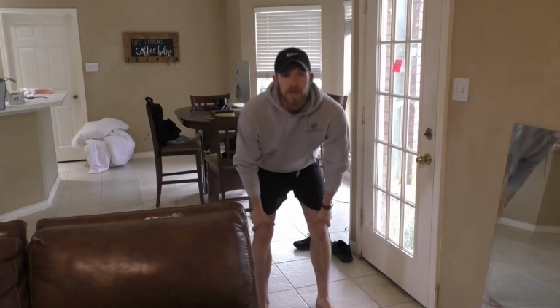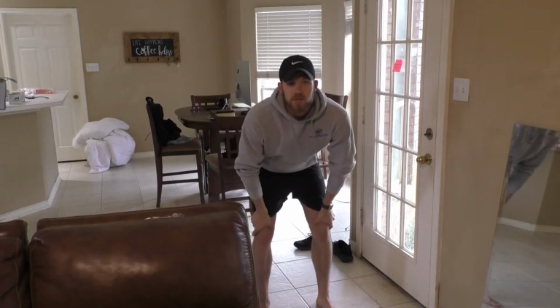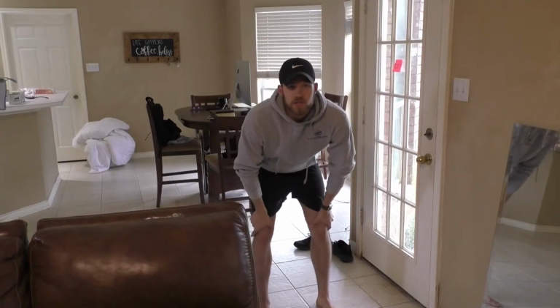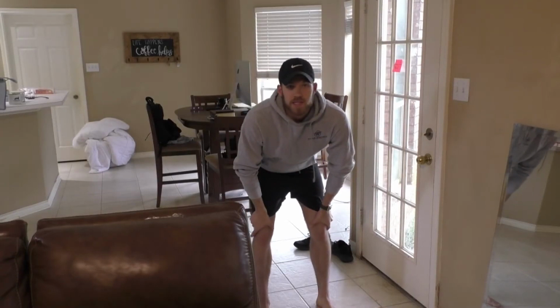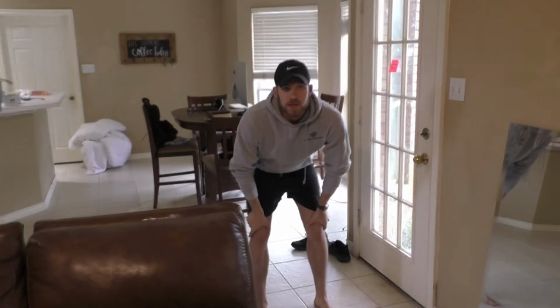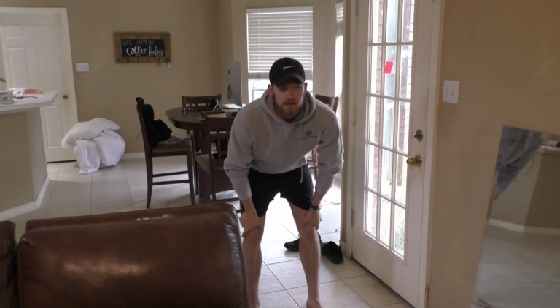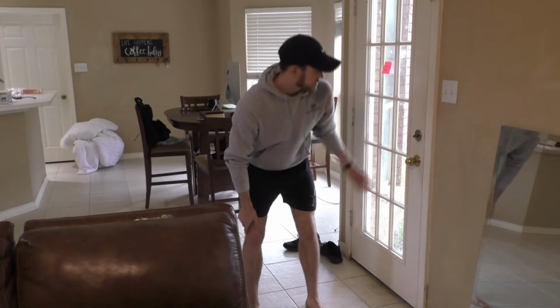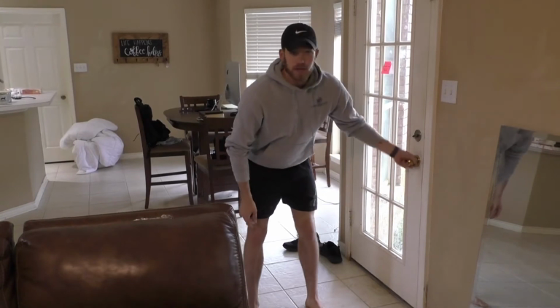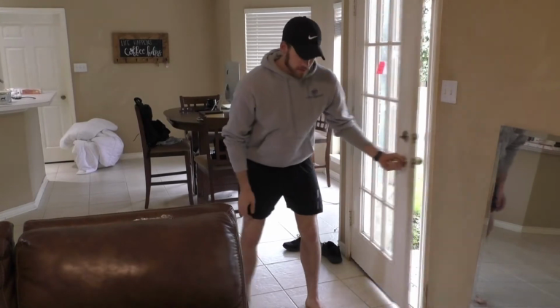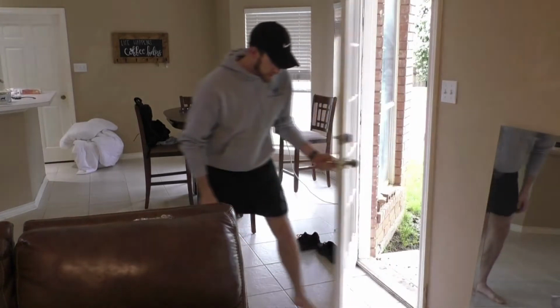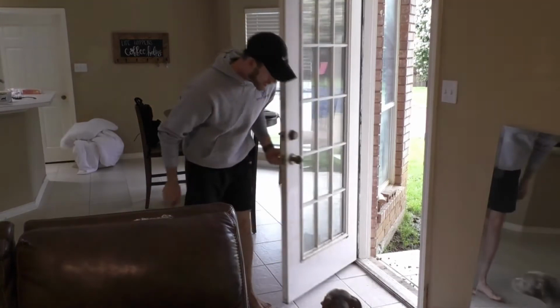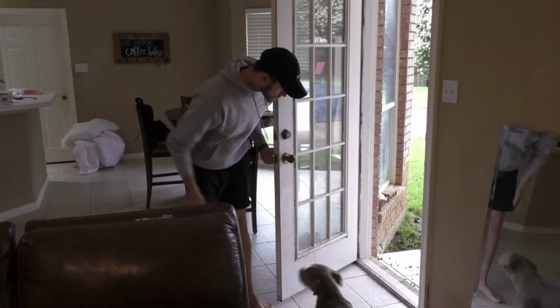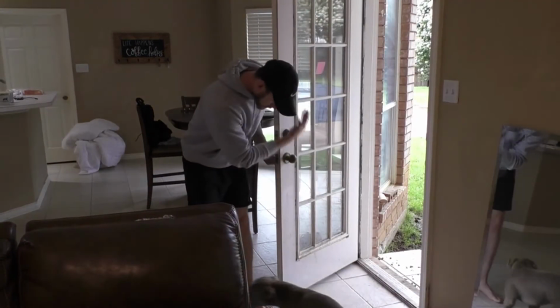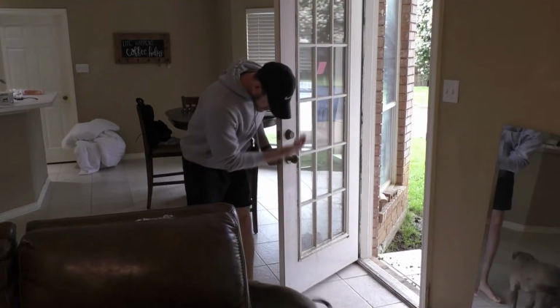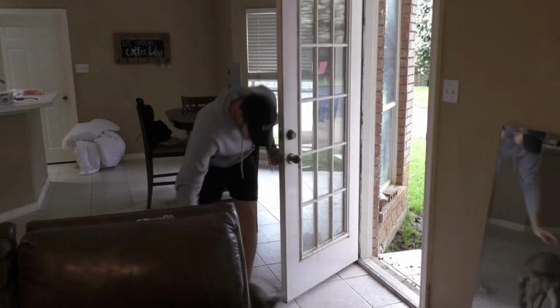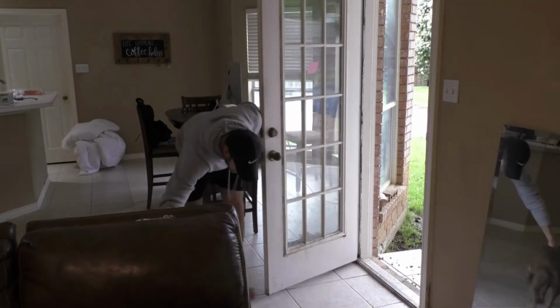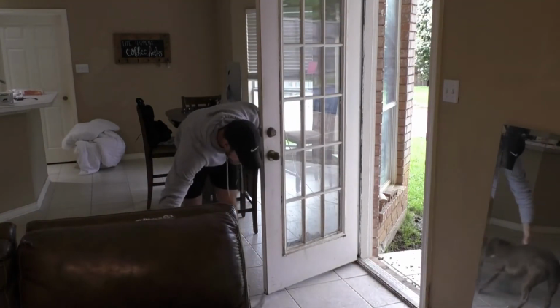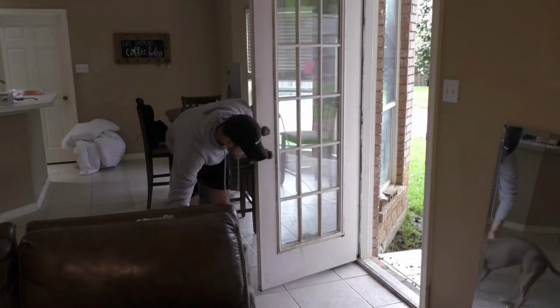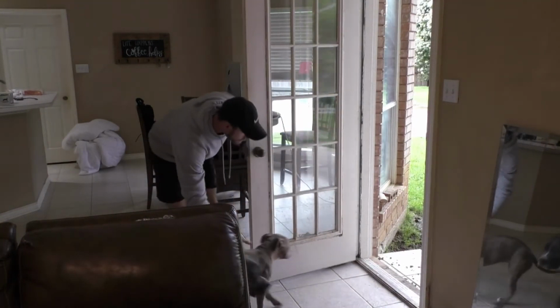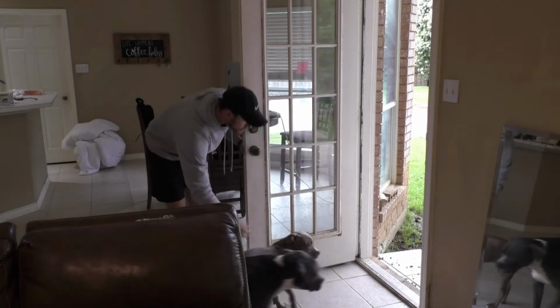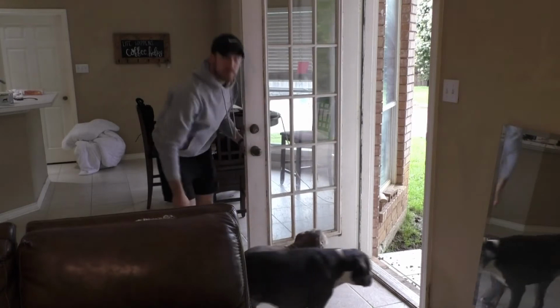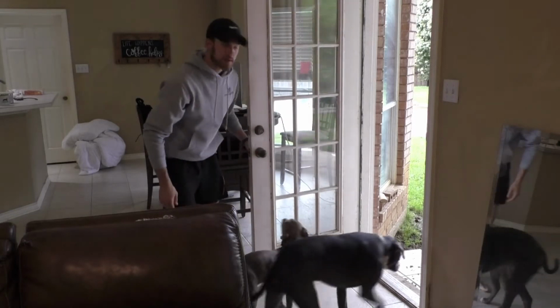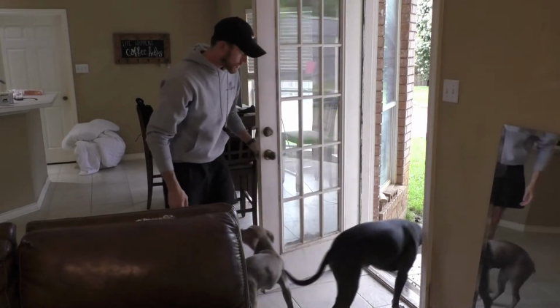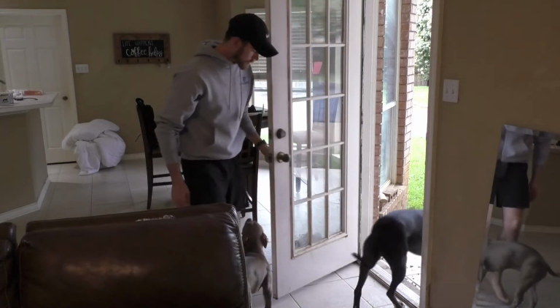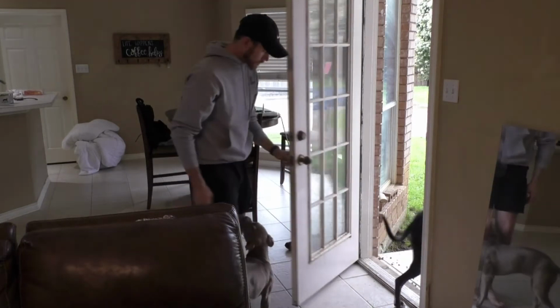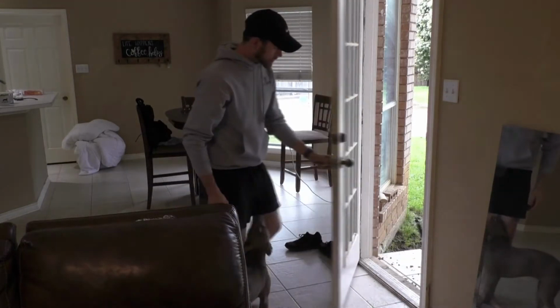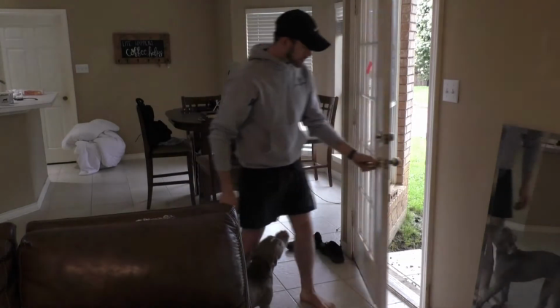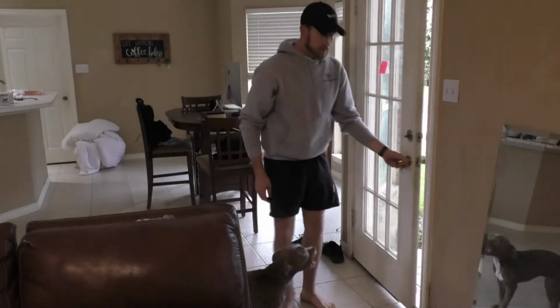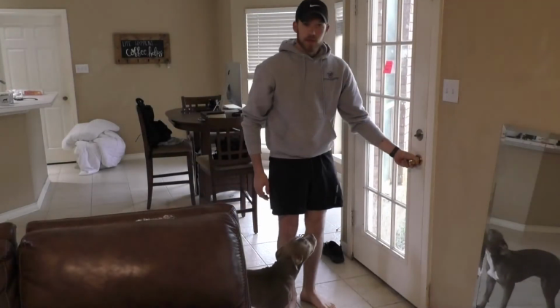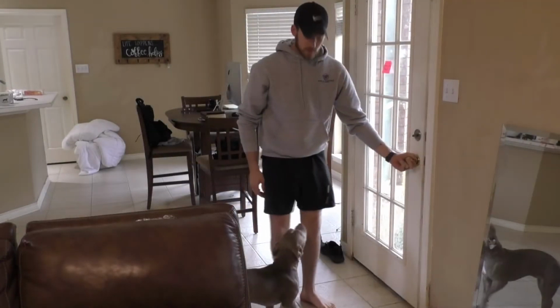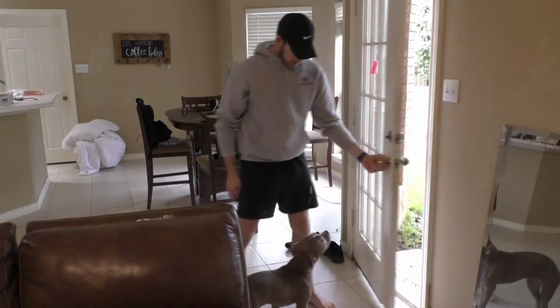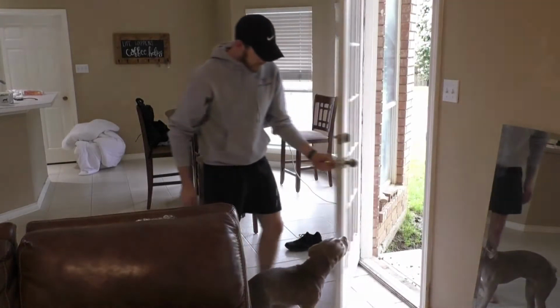Okay guys, exercise two is let the dogs out. So we're here — go, yeah, all right, outside, go, go — and then you let the other one out.